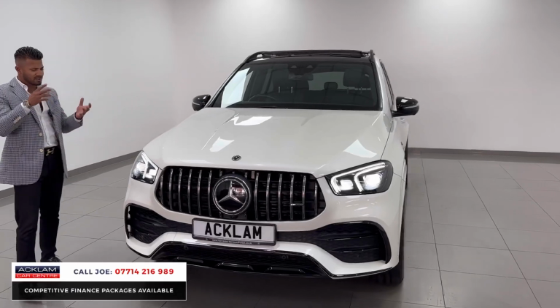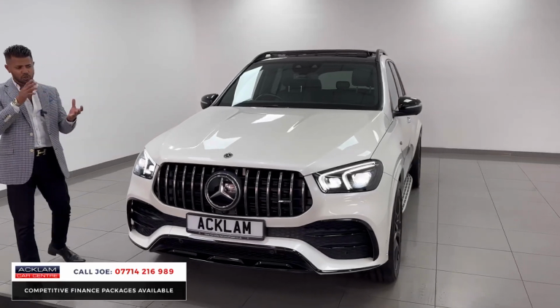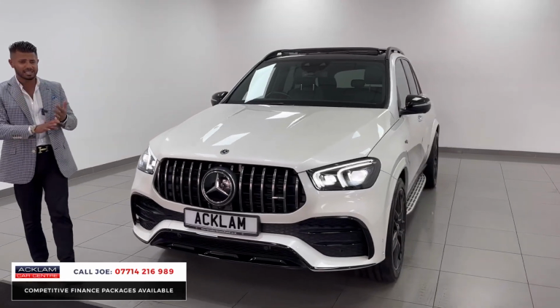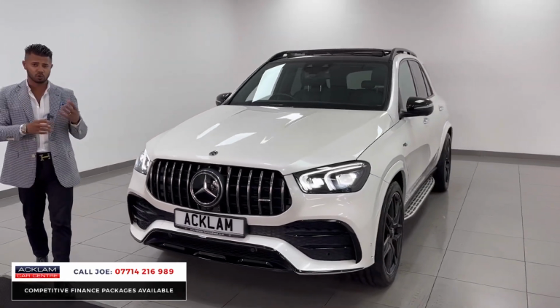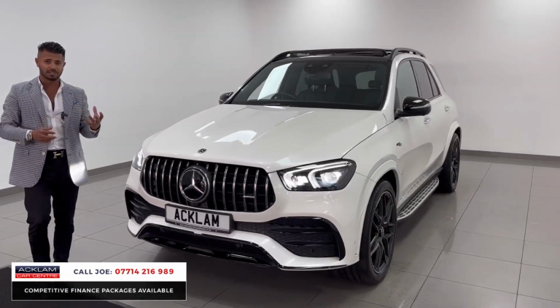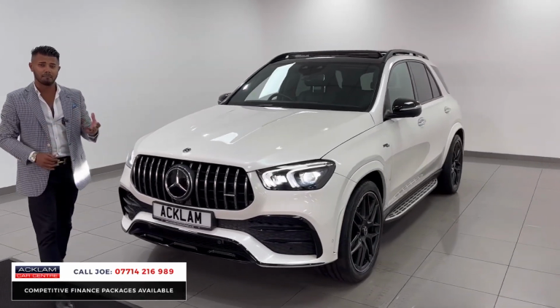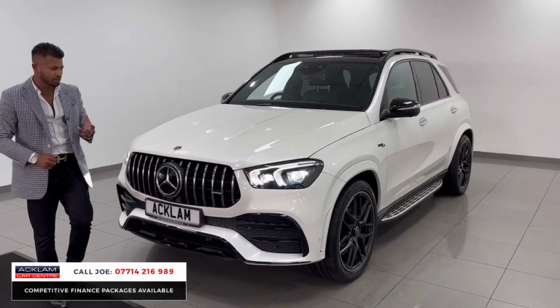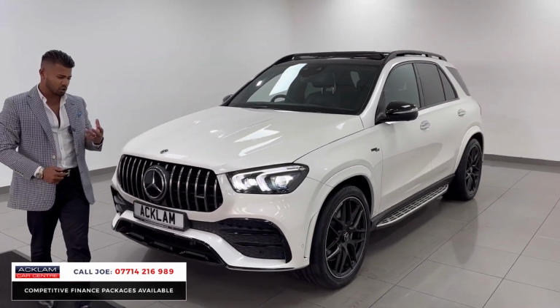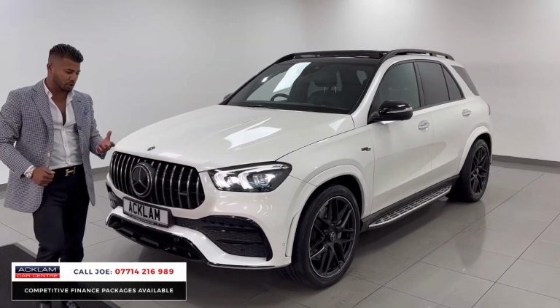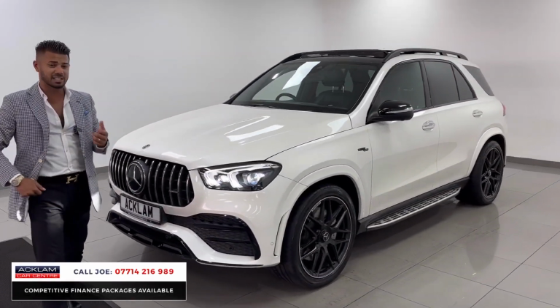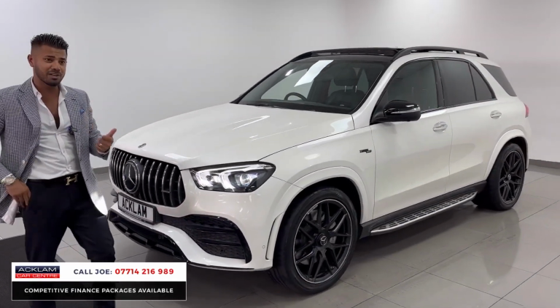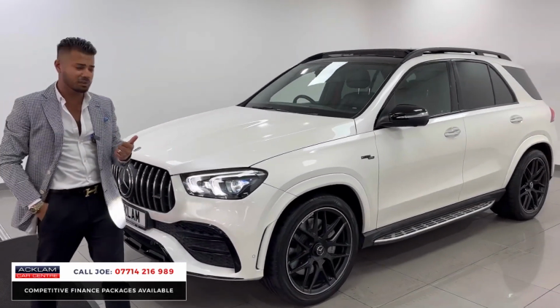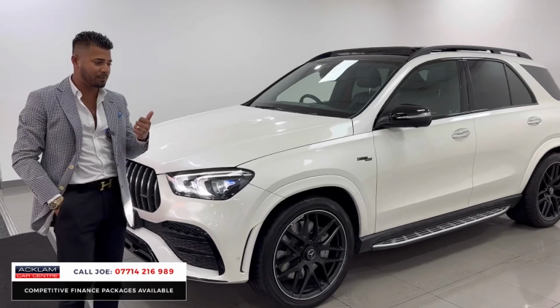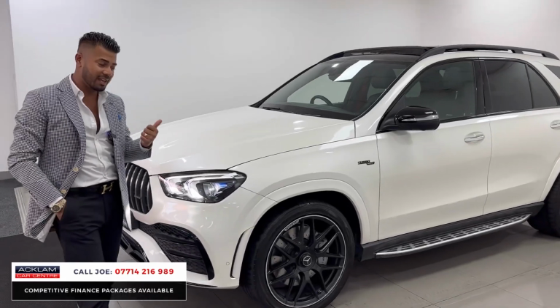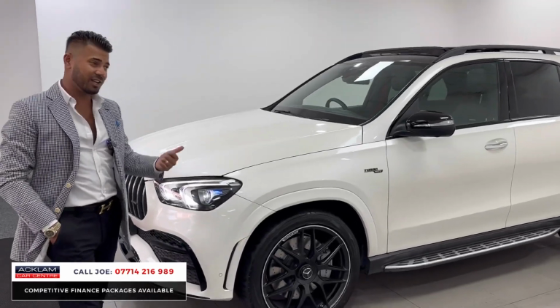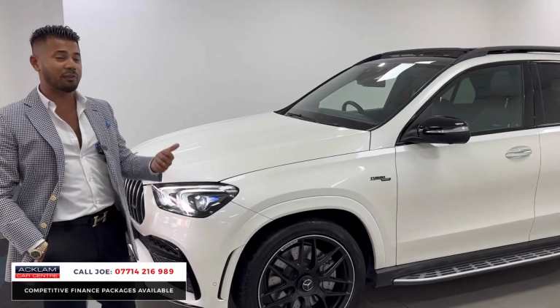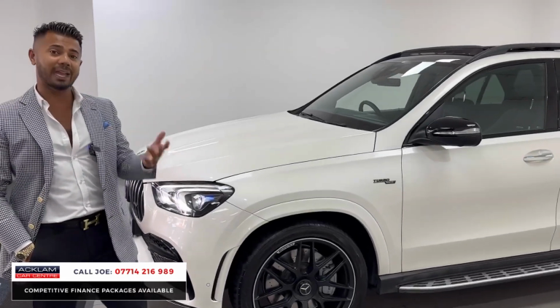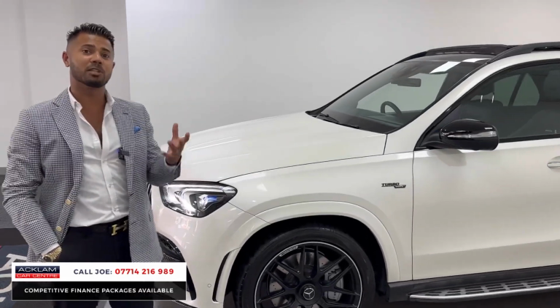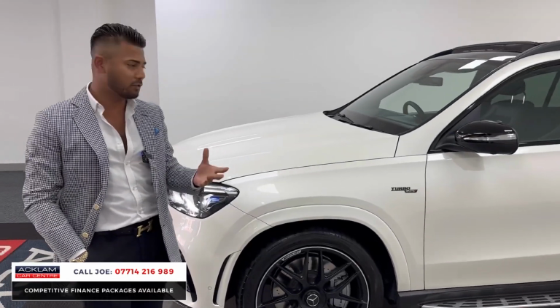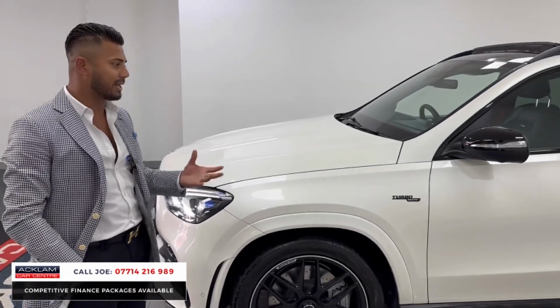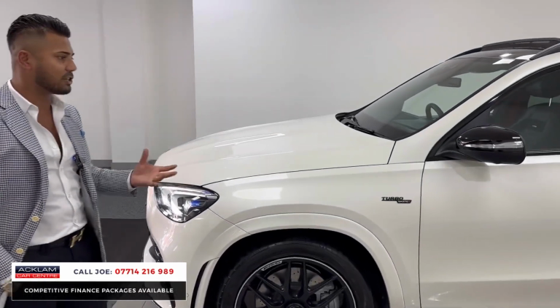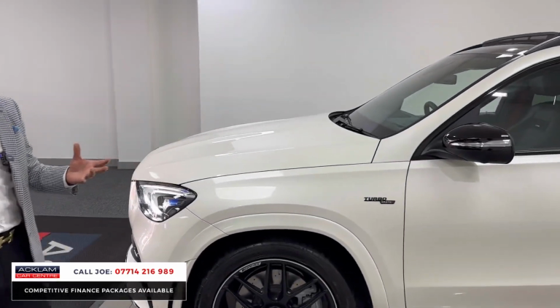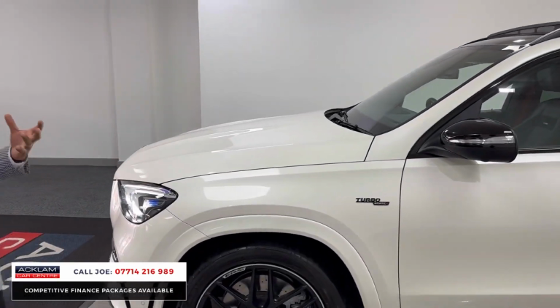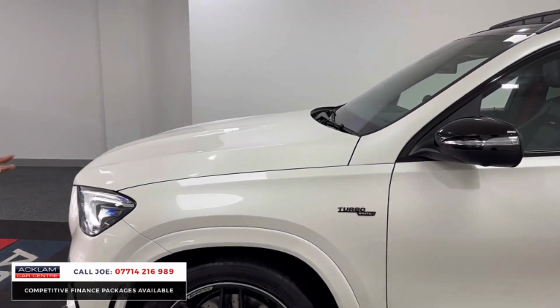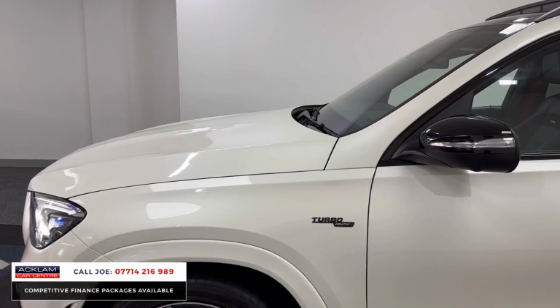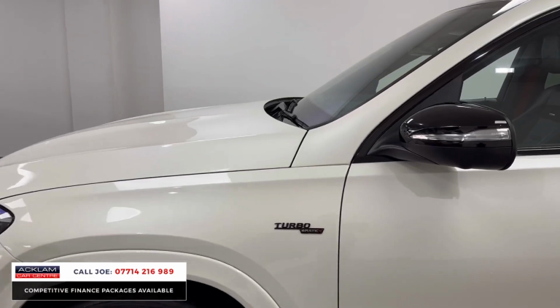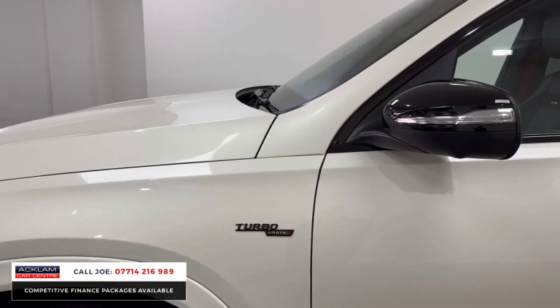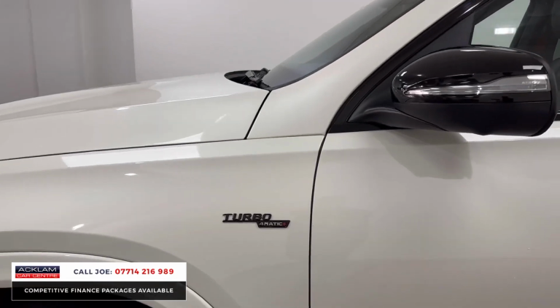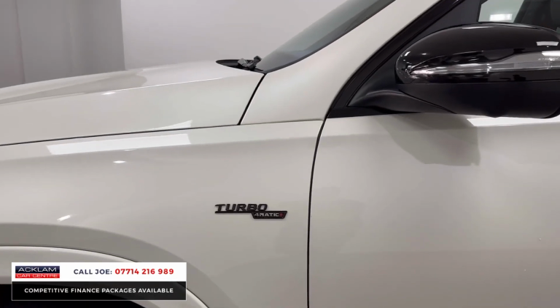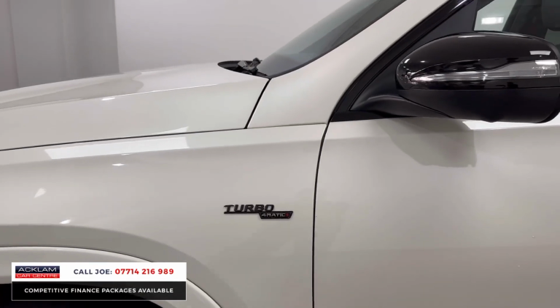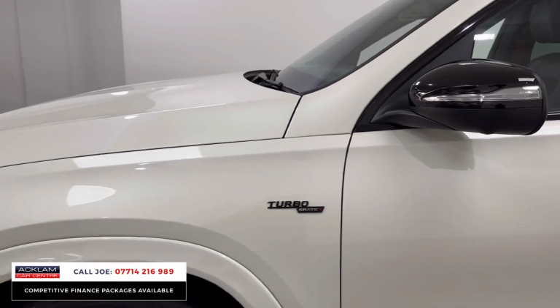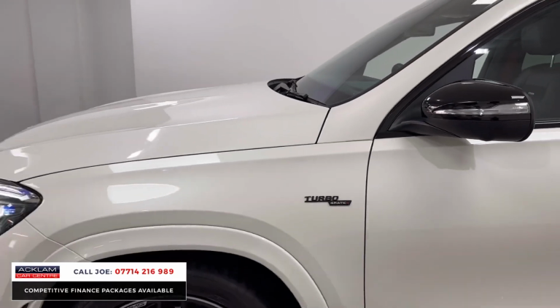It's got the new interior, so it looks up-to-date and modern. Super cool car. It's a brilliant SUV with the GLE 53 AMG — a petrol 3-litre engine that's quick enough, sounds brilliant, and it's got a very good stance on it.